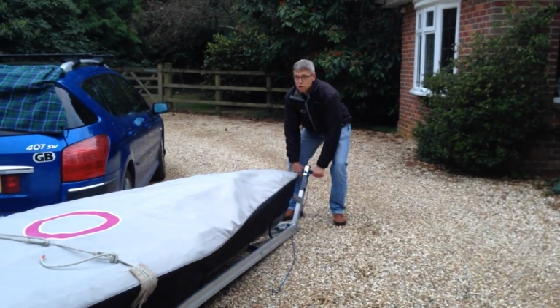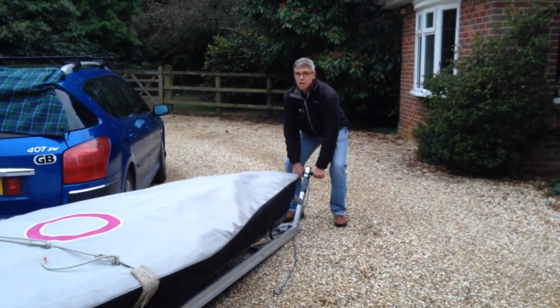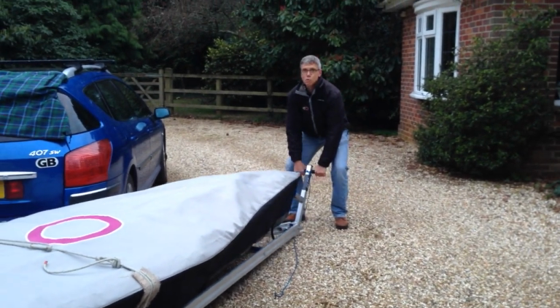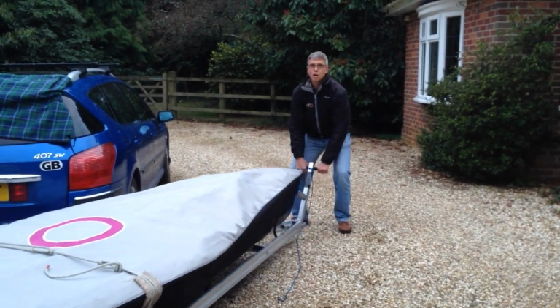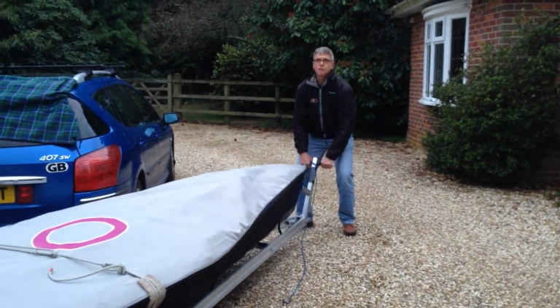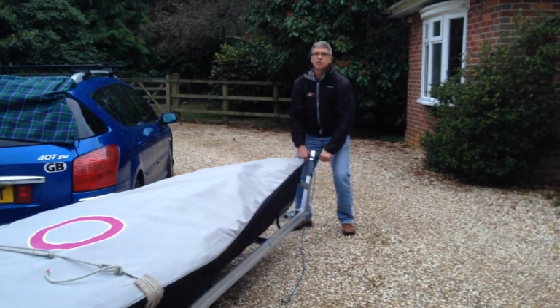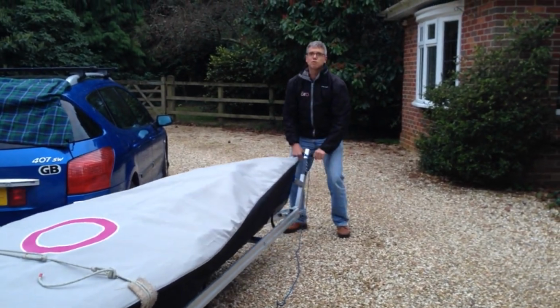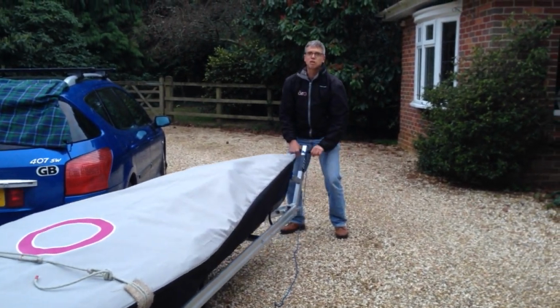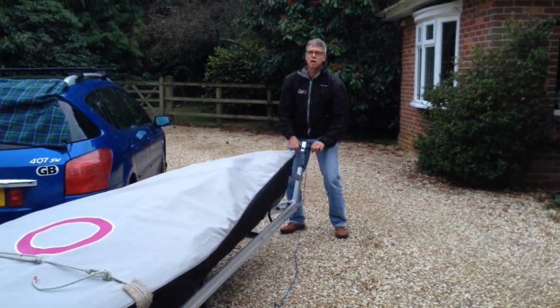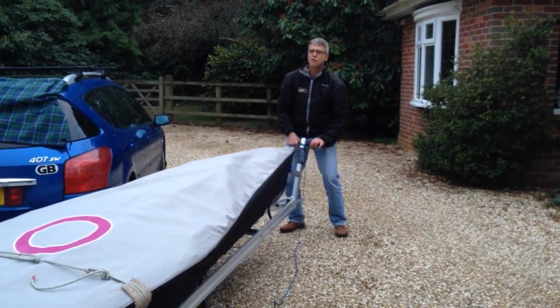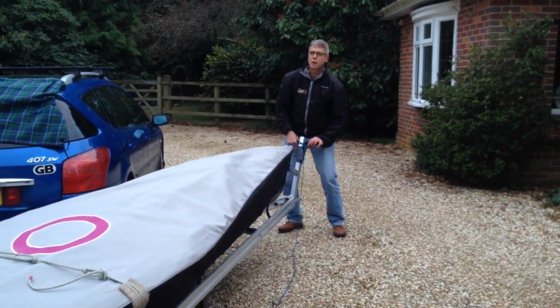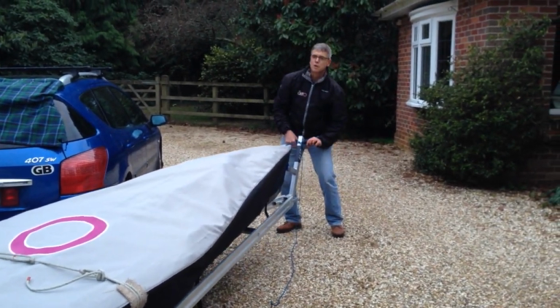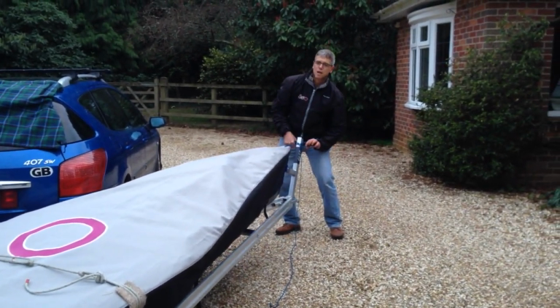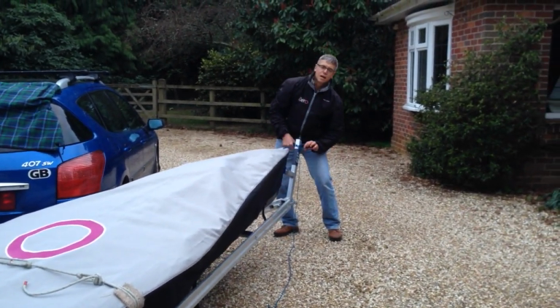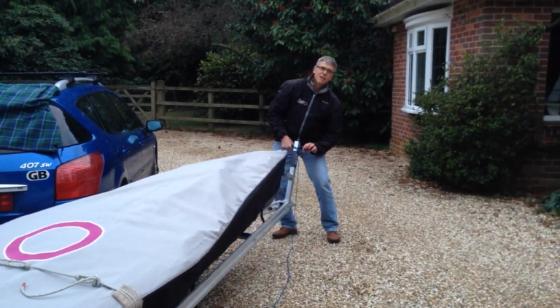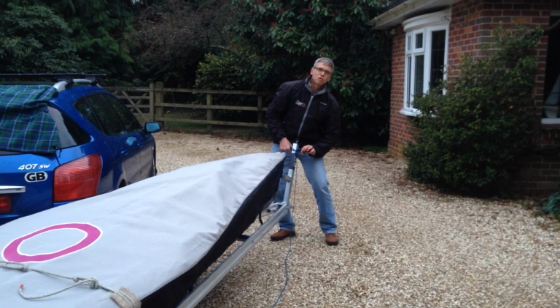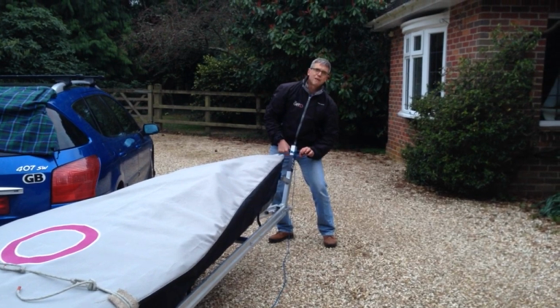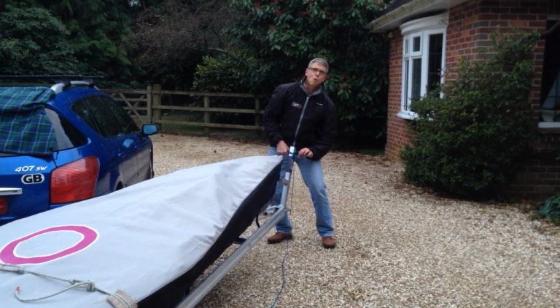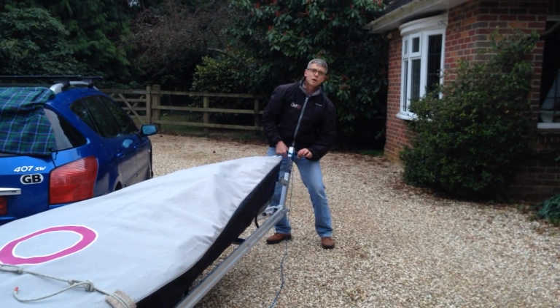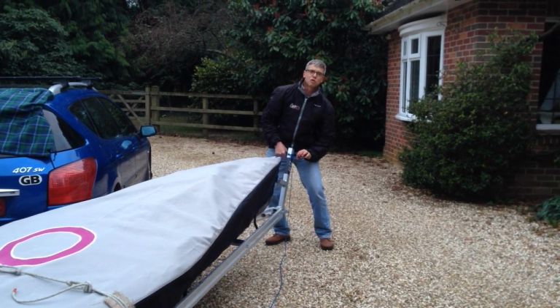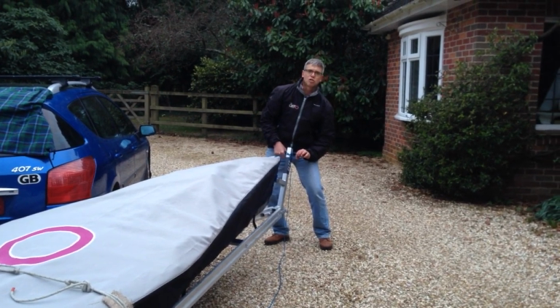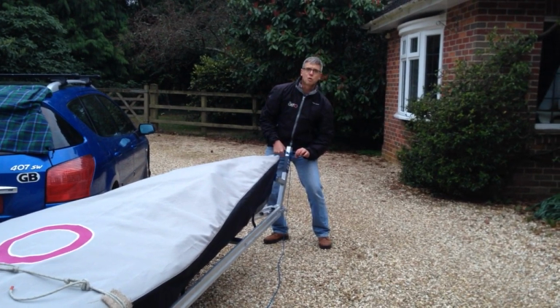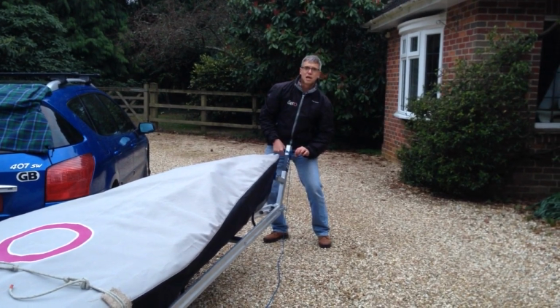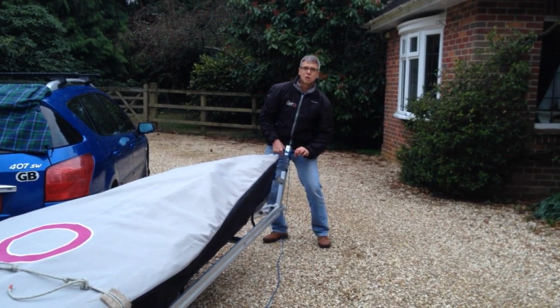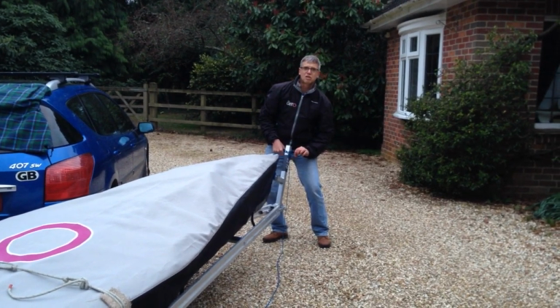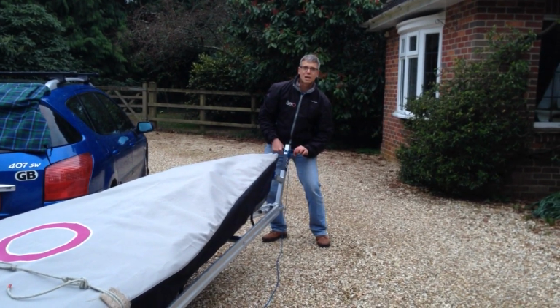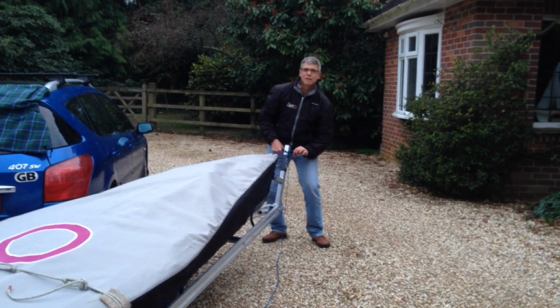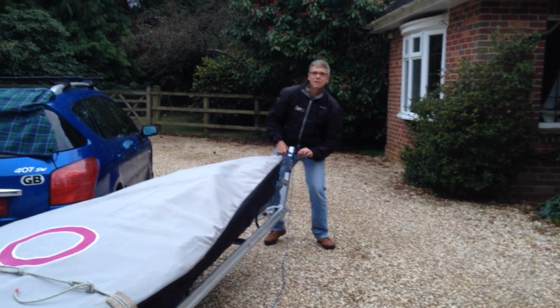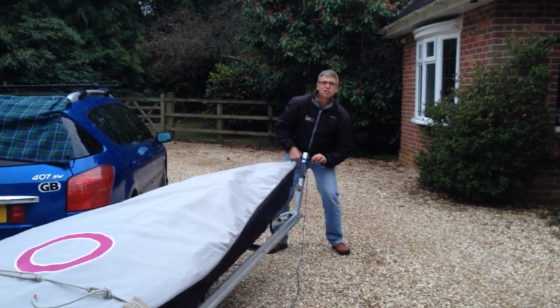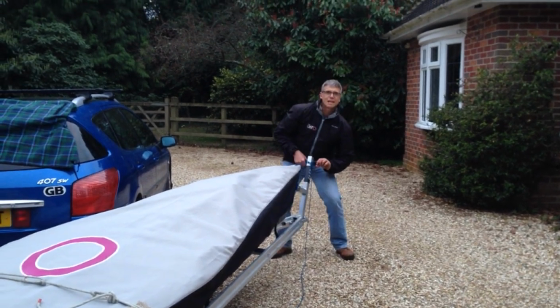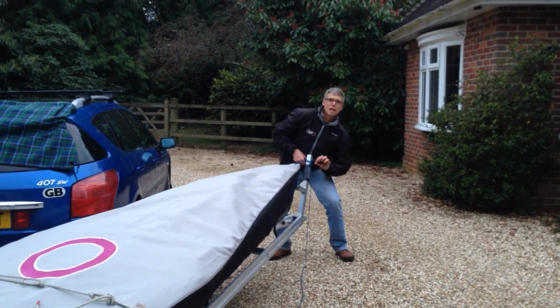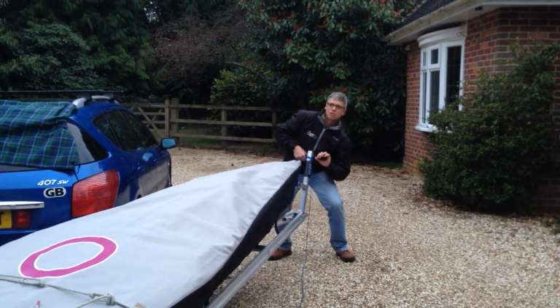We're only lifting one half at a time, so we're just lifting half of the boat. The advantage of only having one person instead of two is that you know exactly when the lift is taking place.